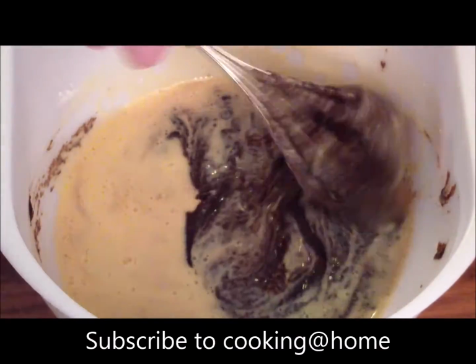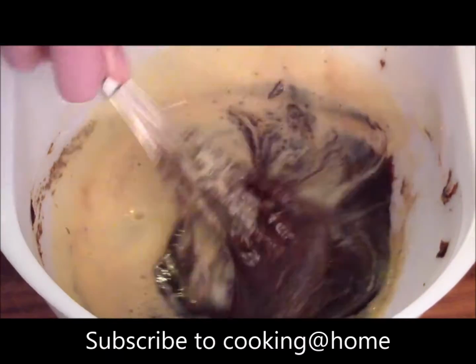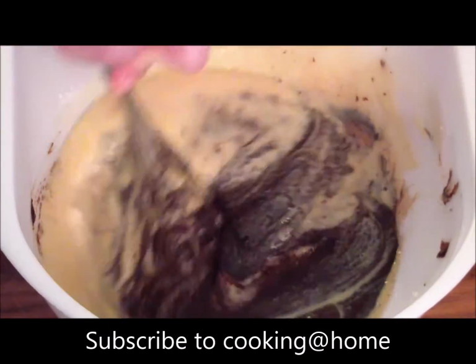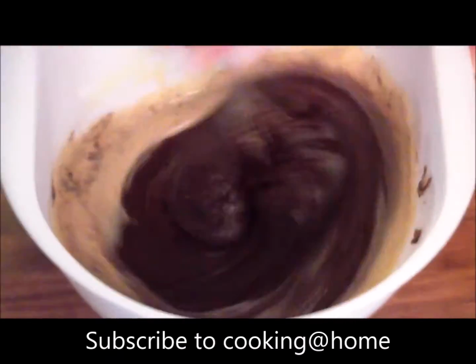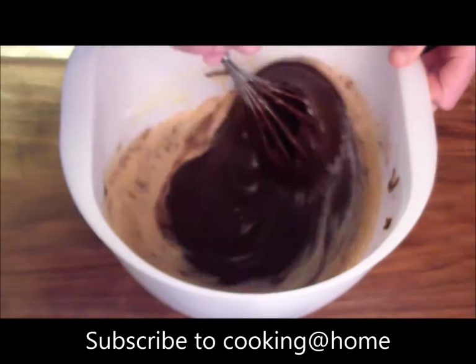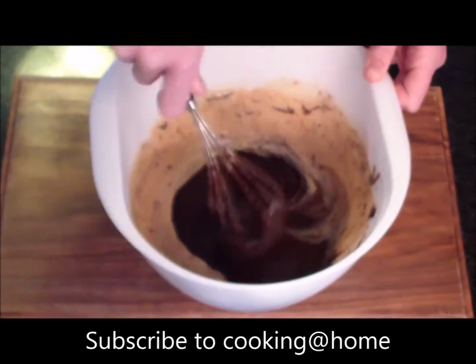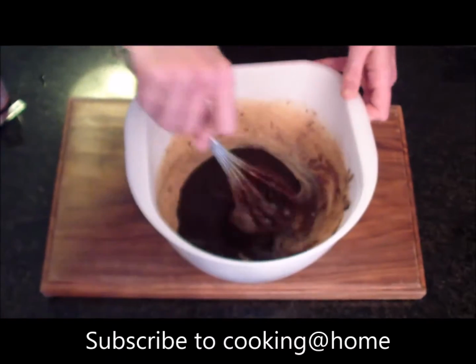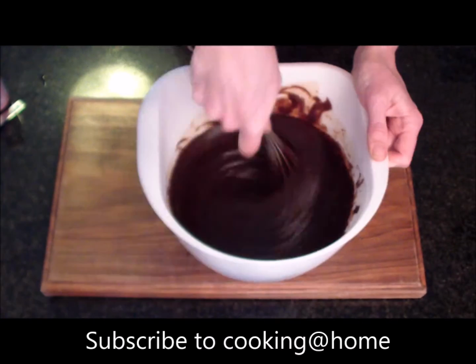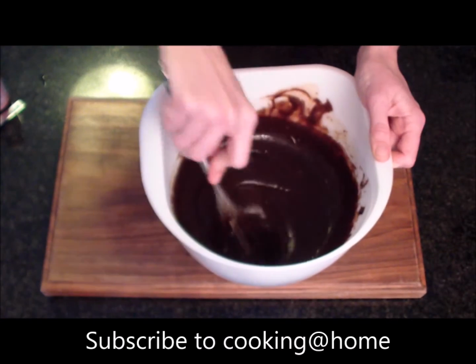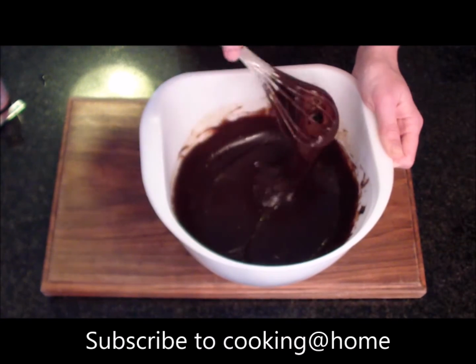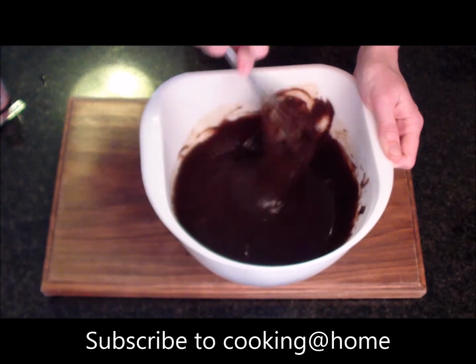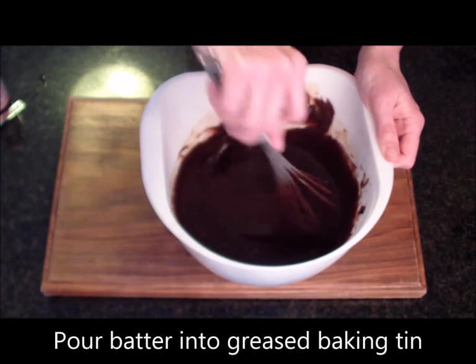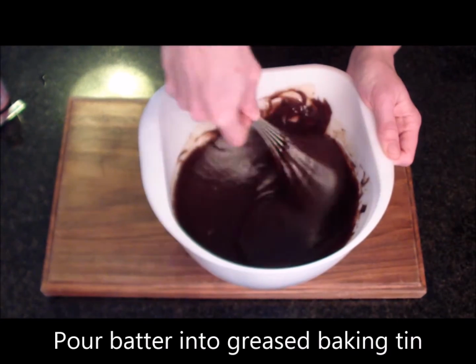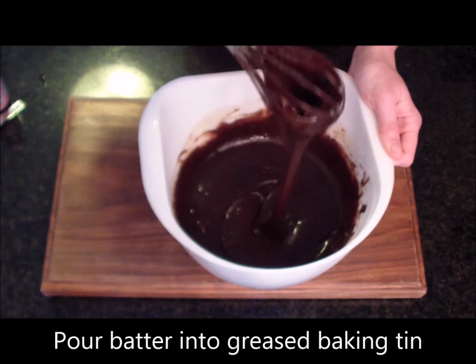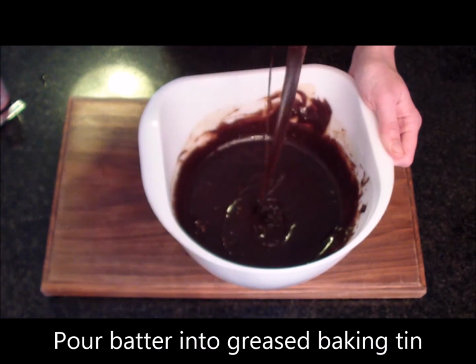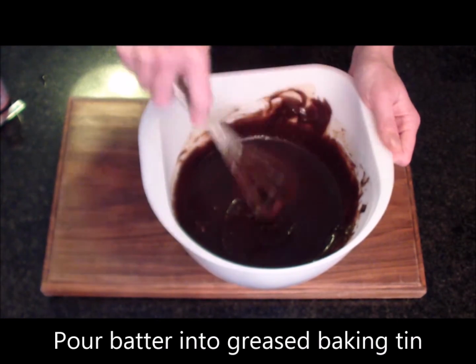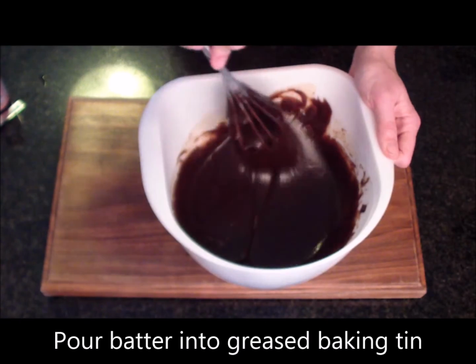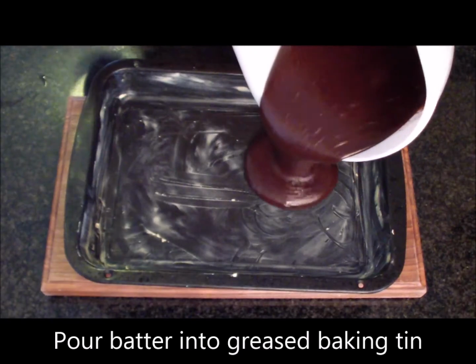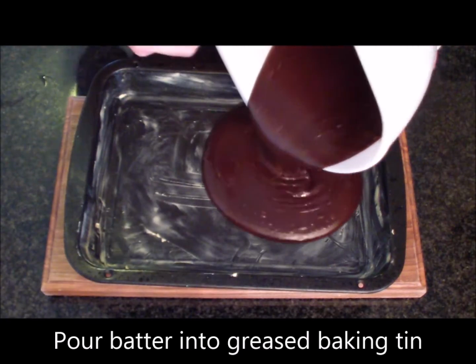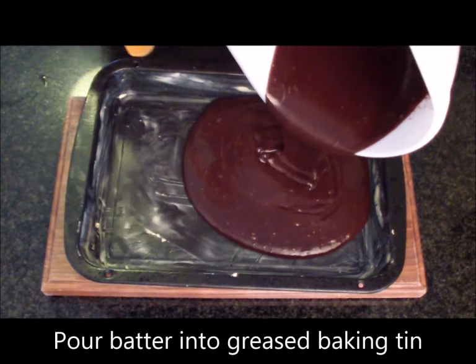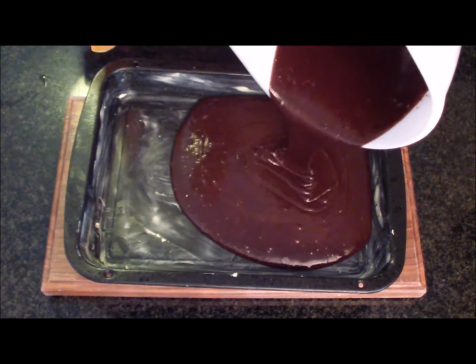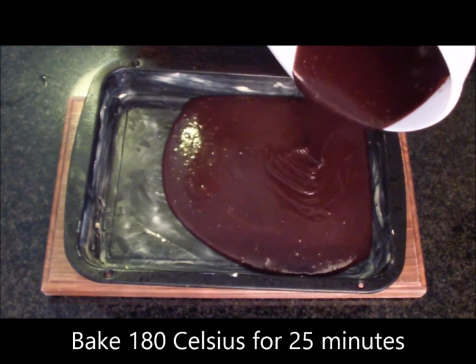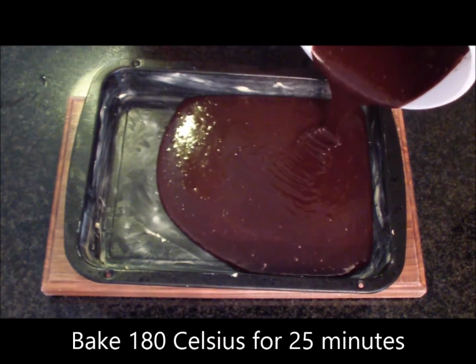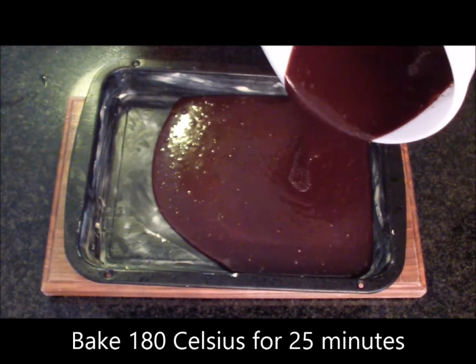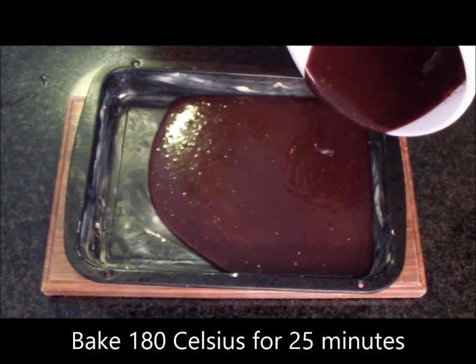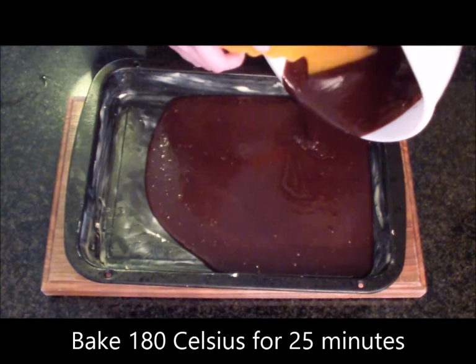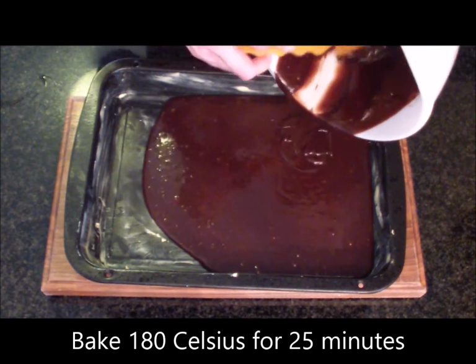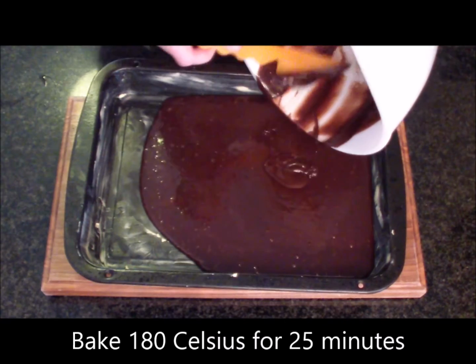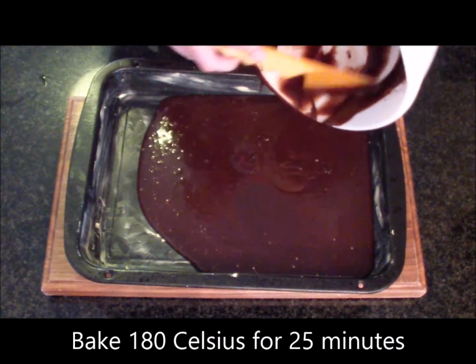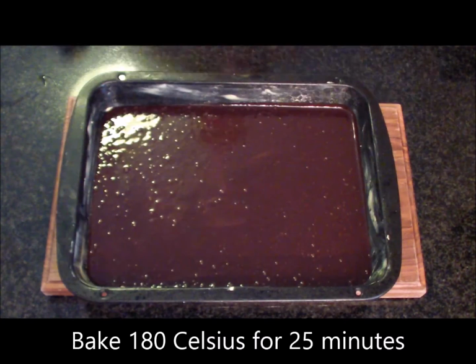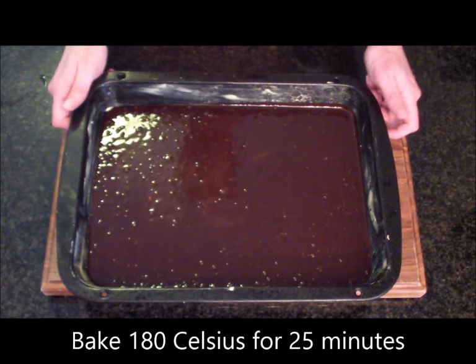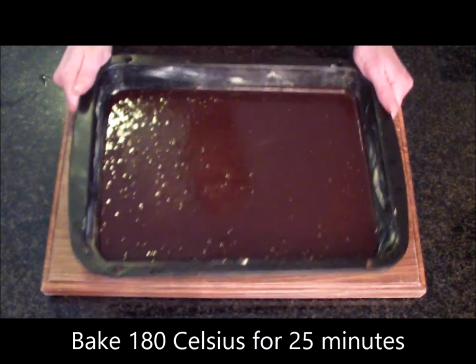For more baking and cooking tips, don't forget to subscribe to our channel. Next you need to pour the batter into a greased baking tin. Bake in a preheated oven of 180 degrees for approximately 25 minutes.